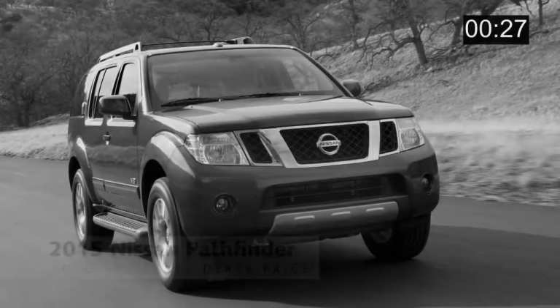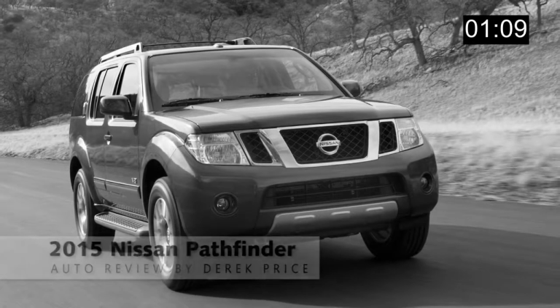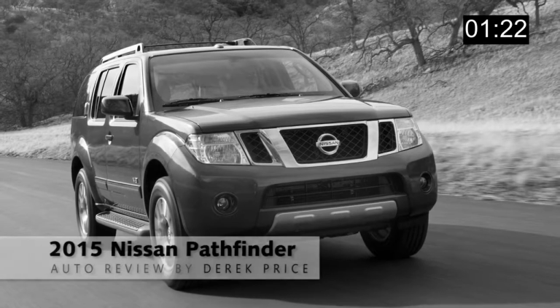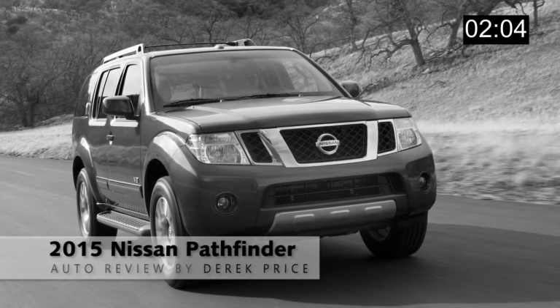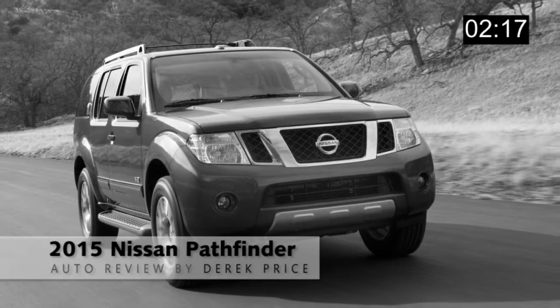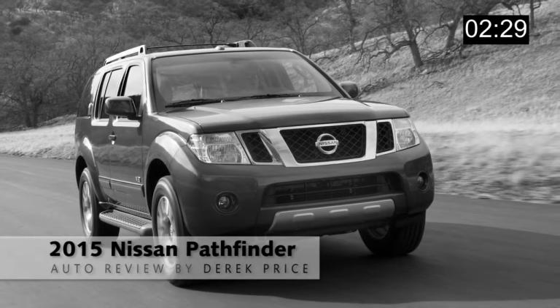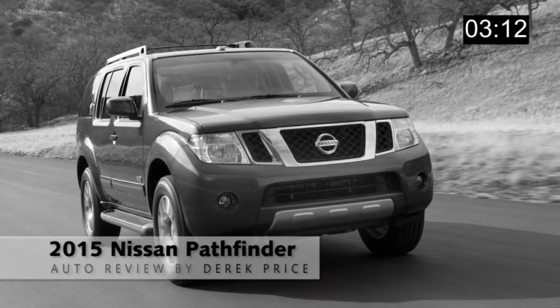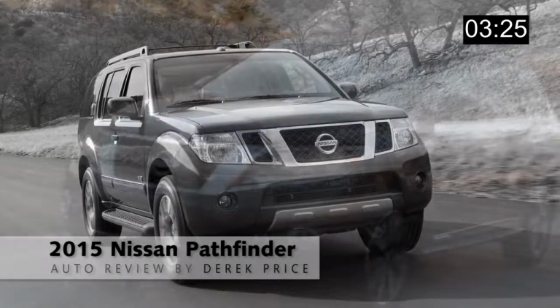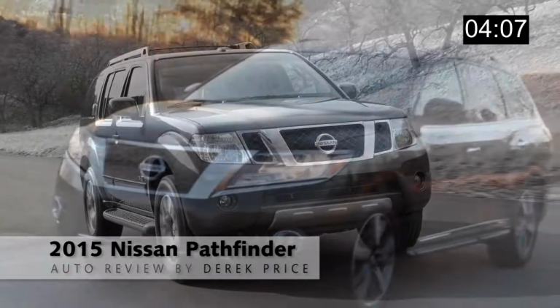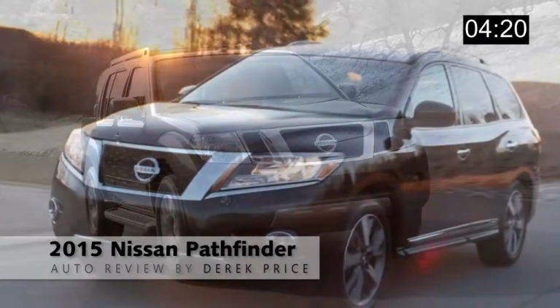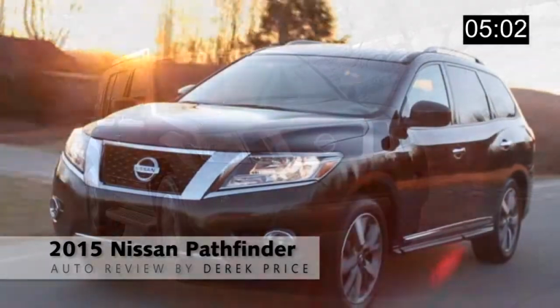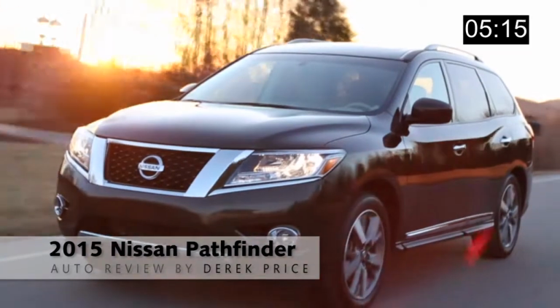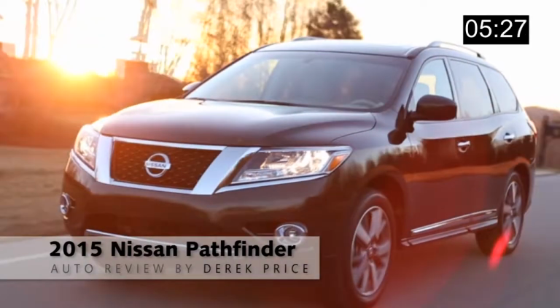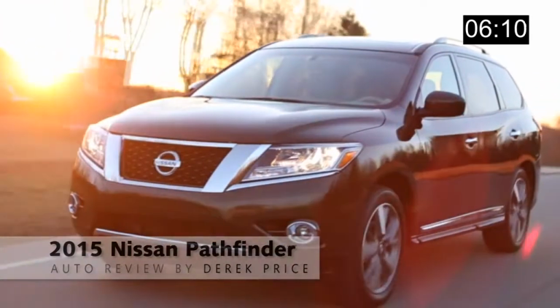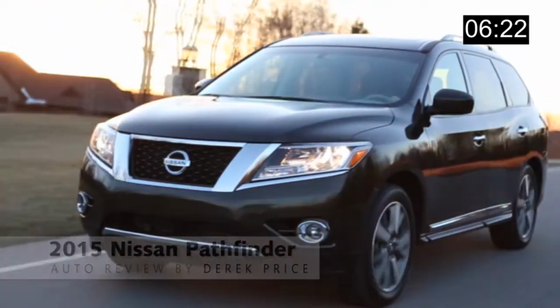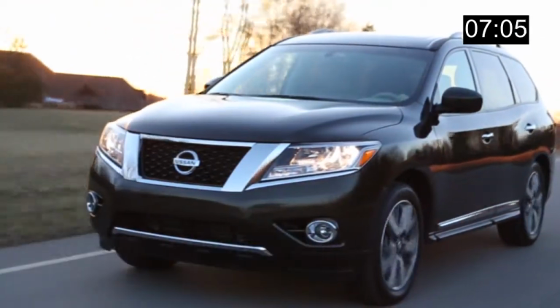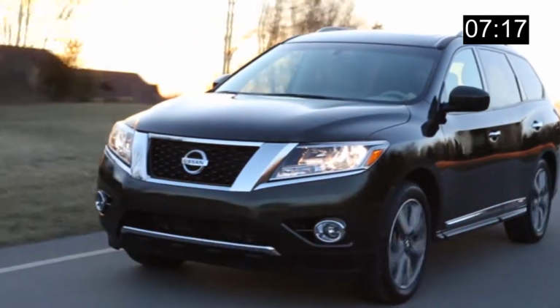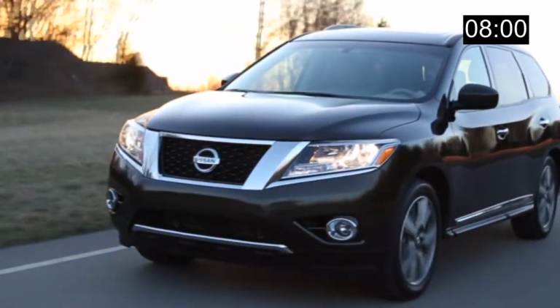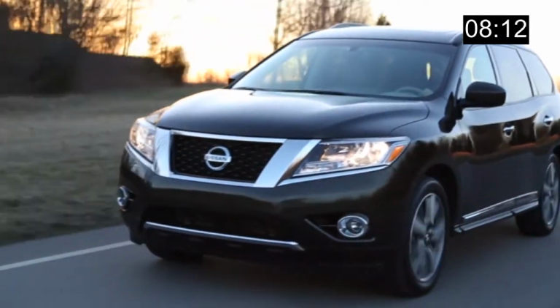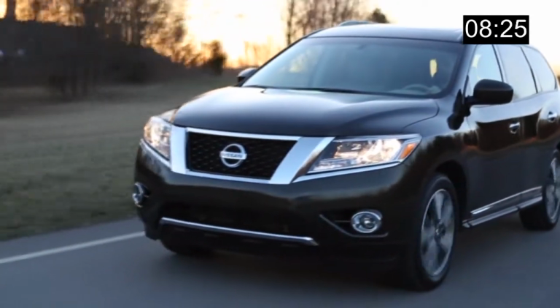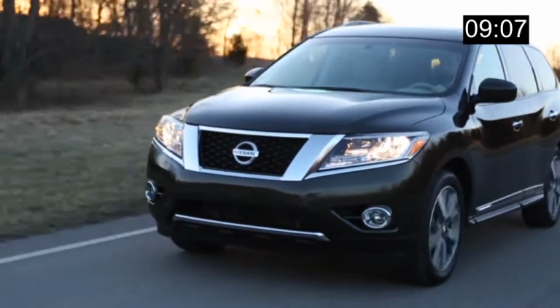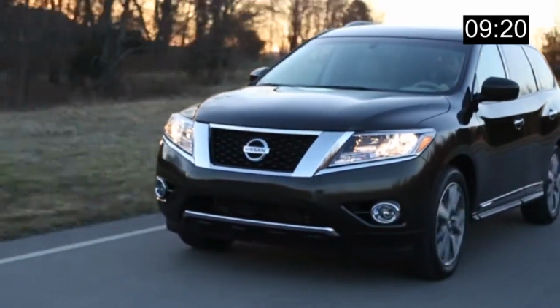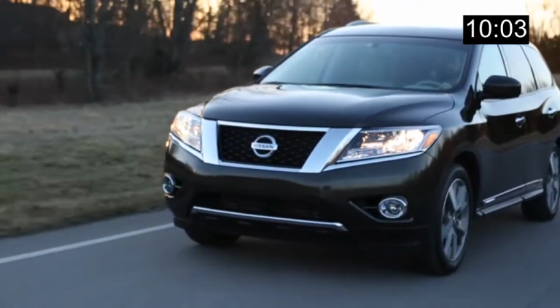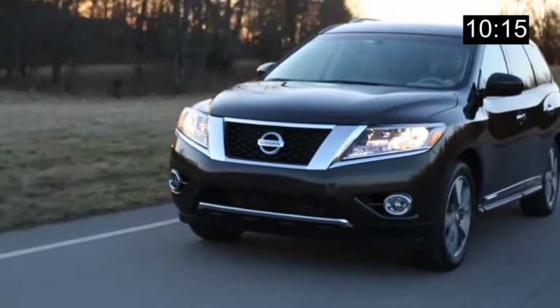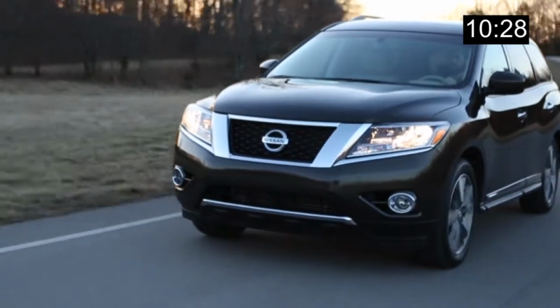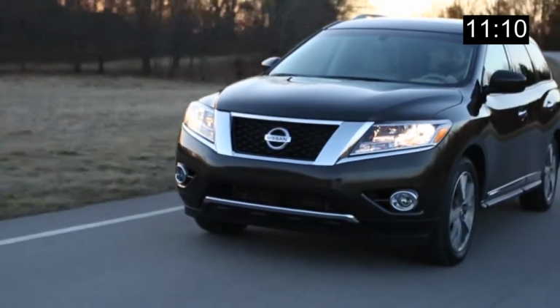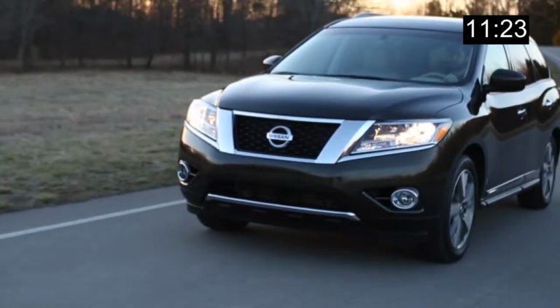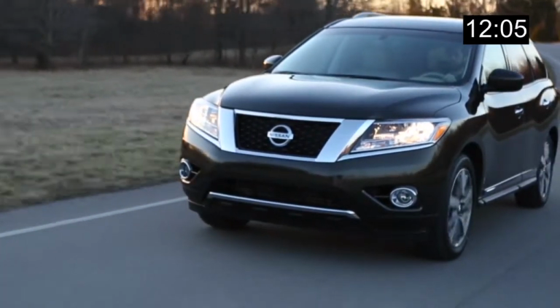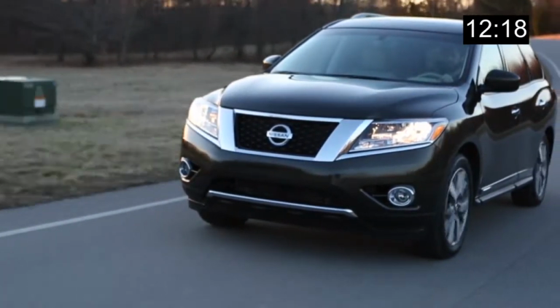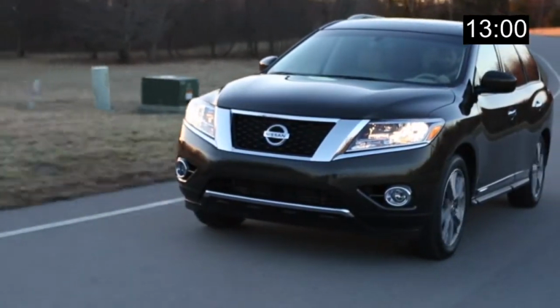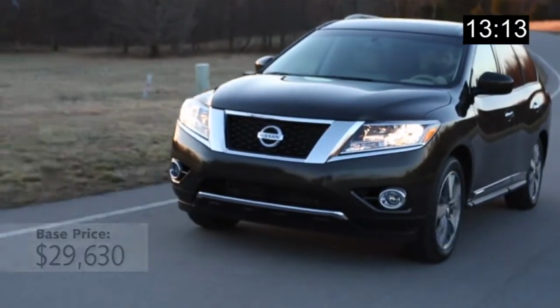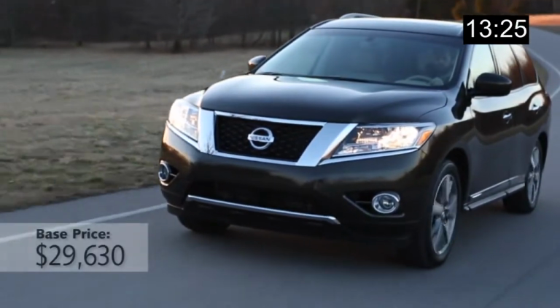The Nissan Pathfinder used to be an off-road beast, but today it's turned into more of an on-road beauty. Hey, I'm Derek Price with a 1-Minute Auto Review, and if you haven't driven a Pathfinder in a few years, you'll be shocked at what it's turned into.